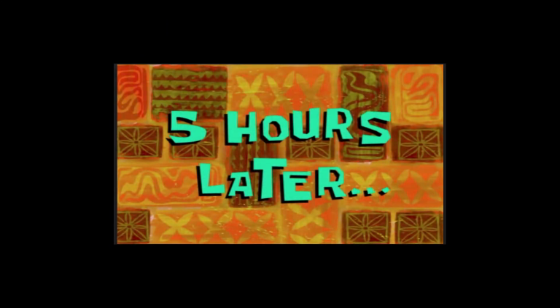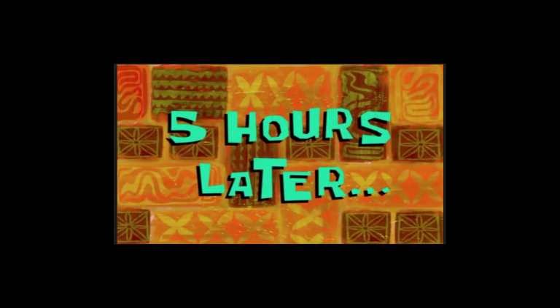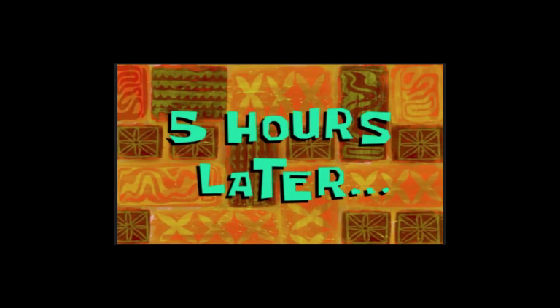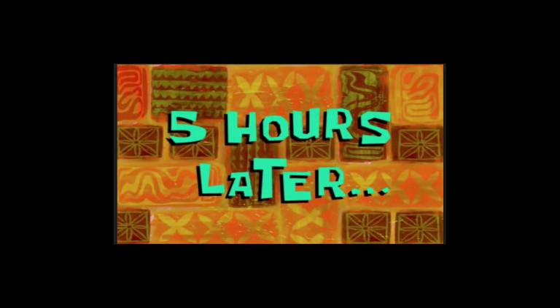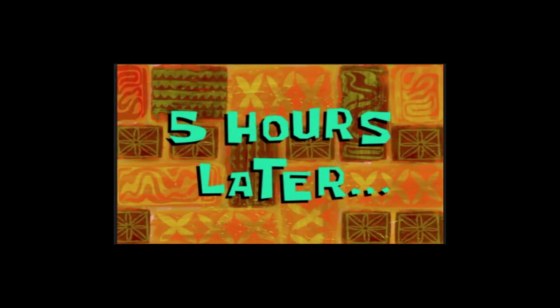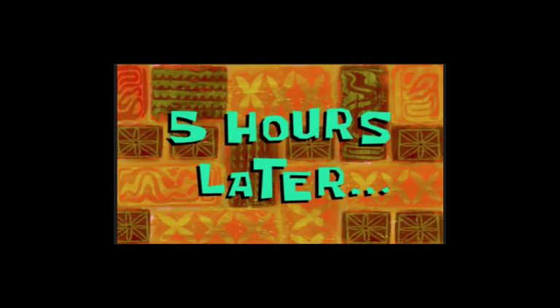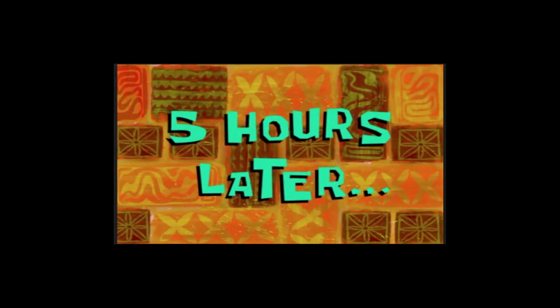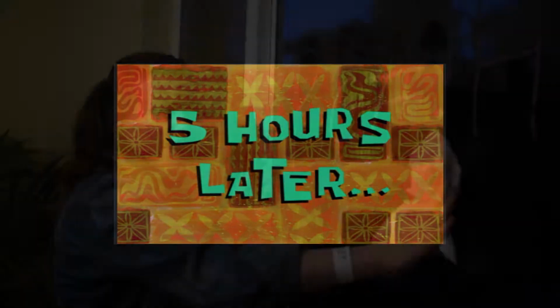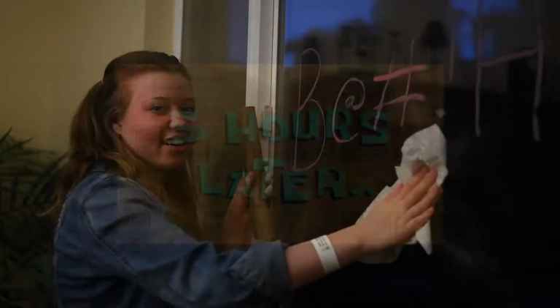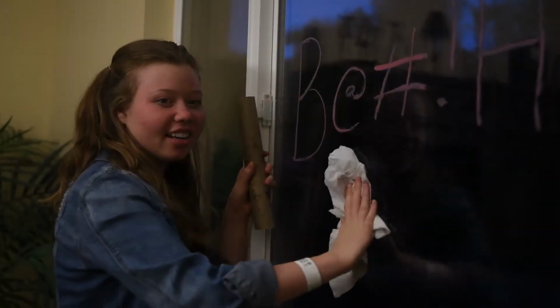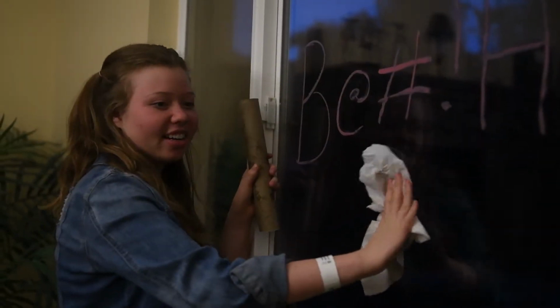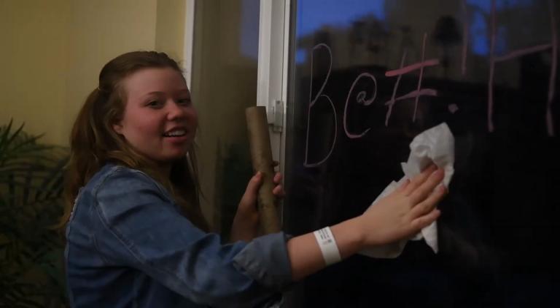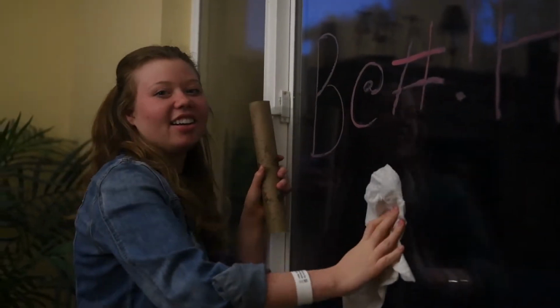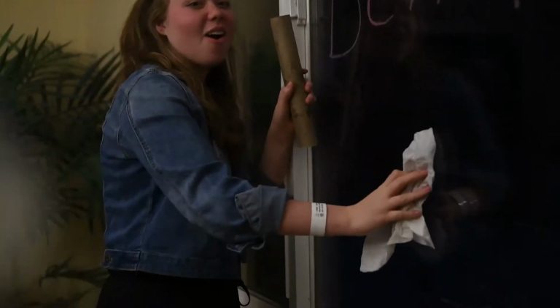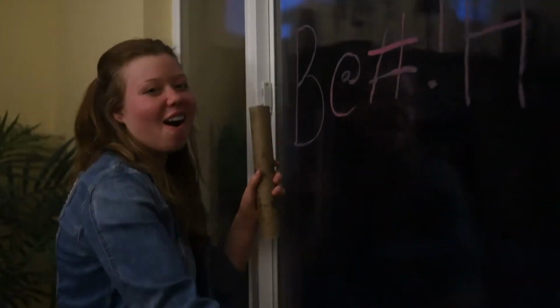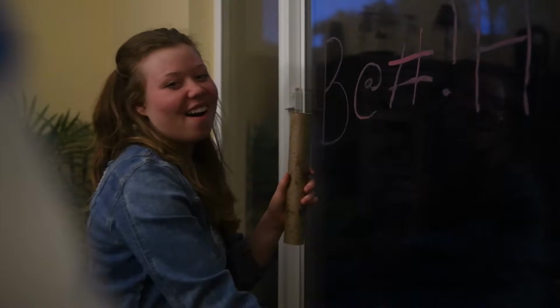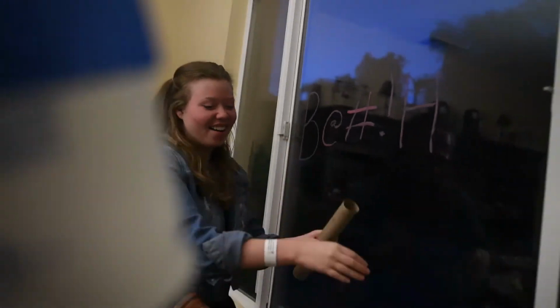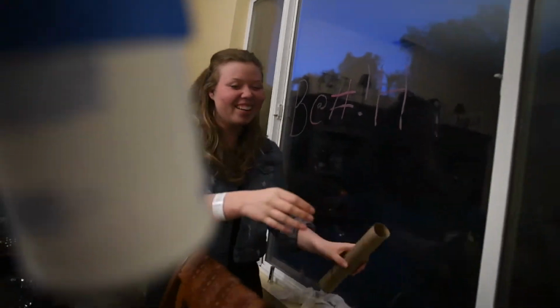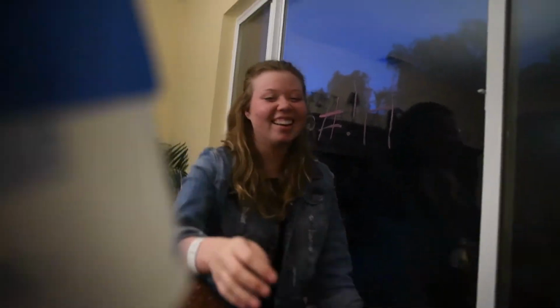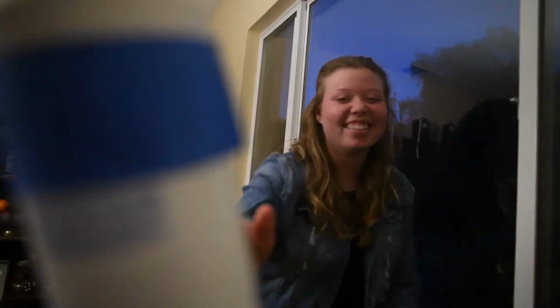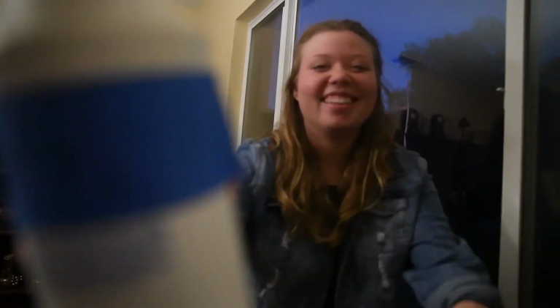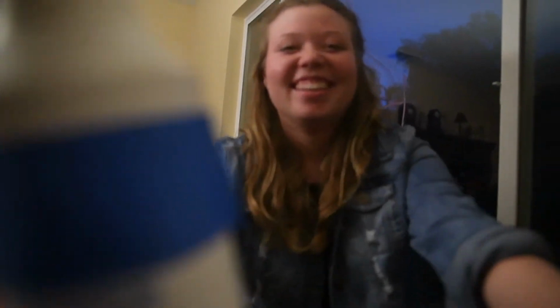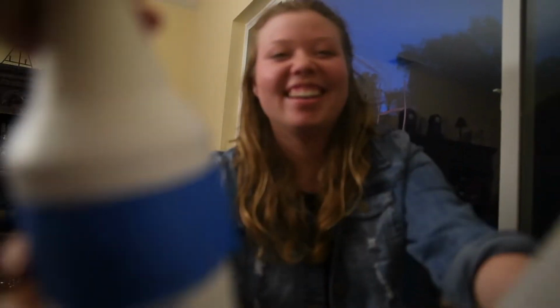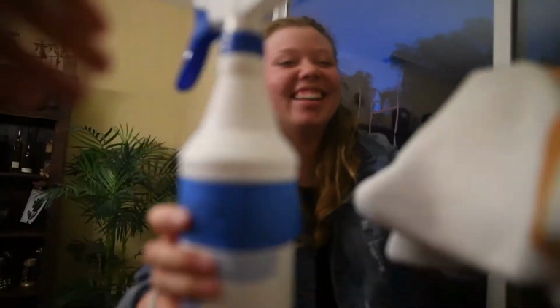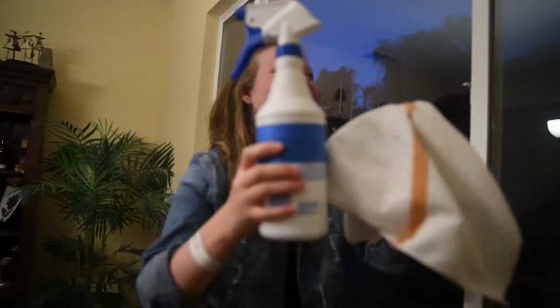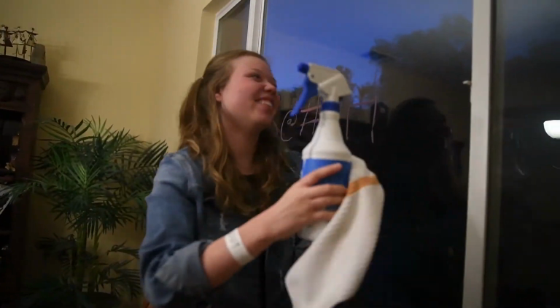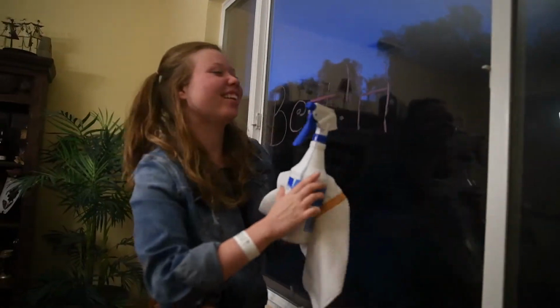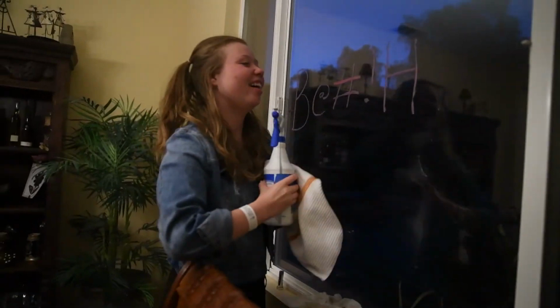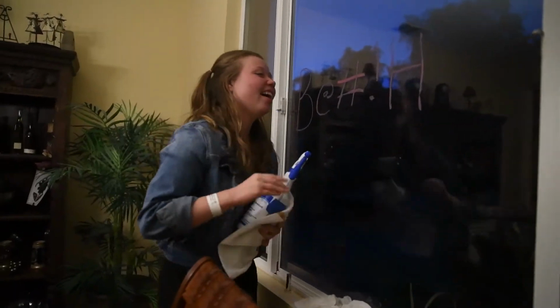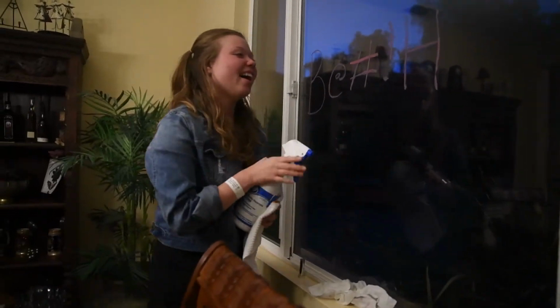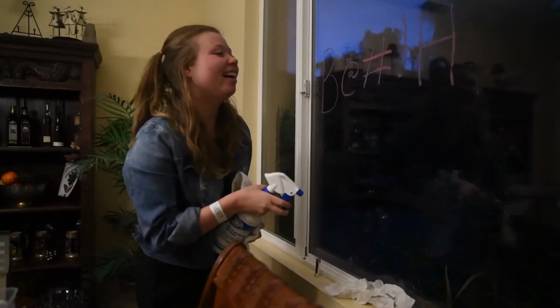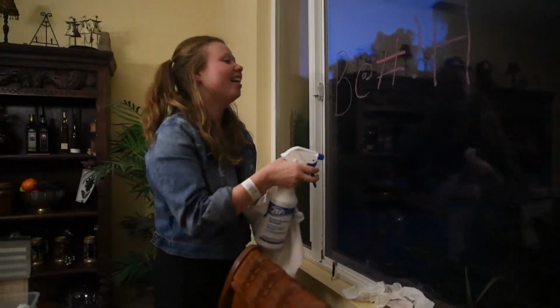Five hours later... Cleaning that graffiti off your windows should come easy. With the new ShamX, it should come off almost immediately.